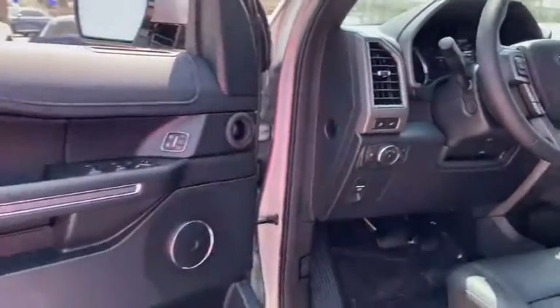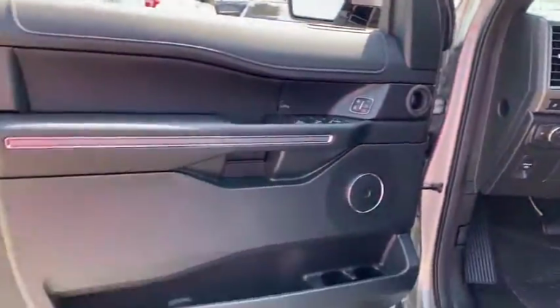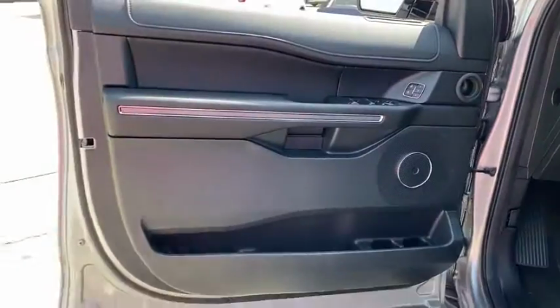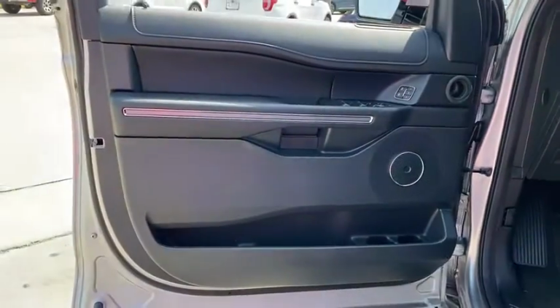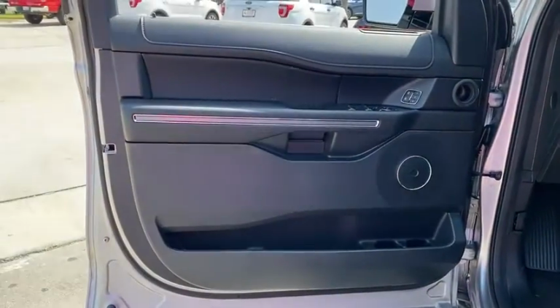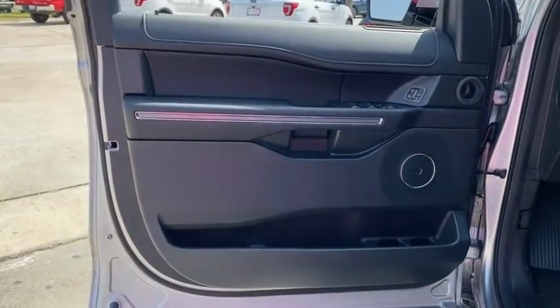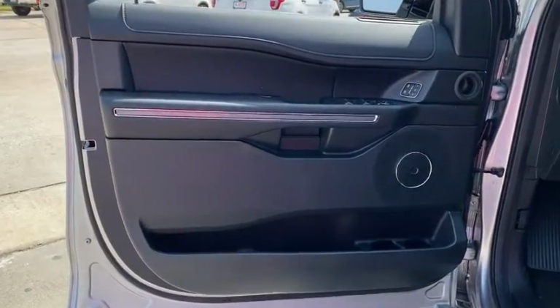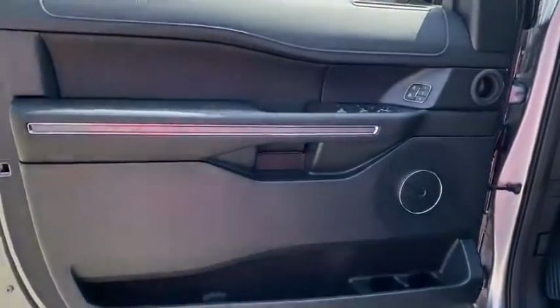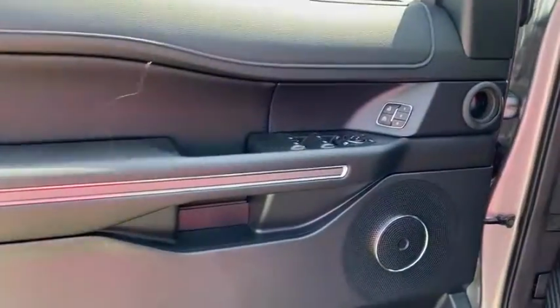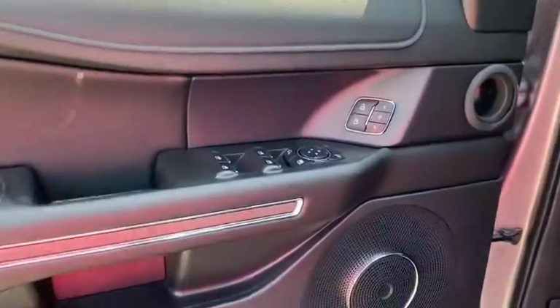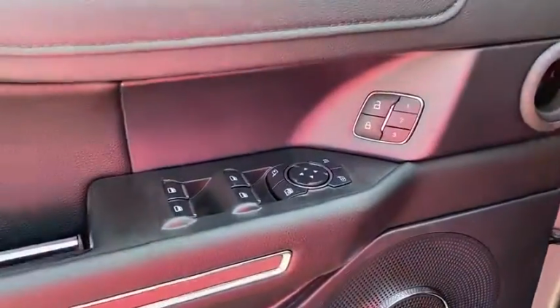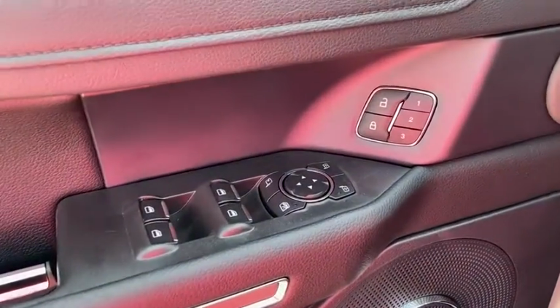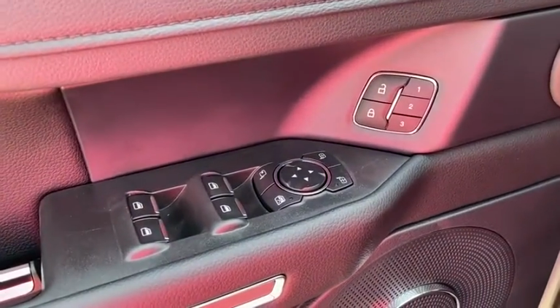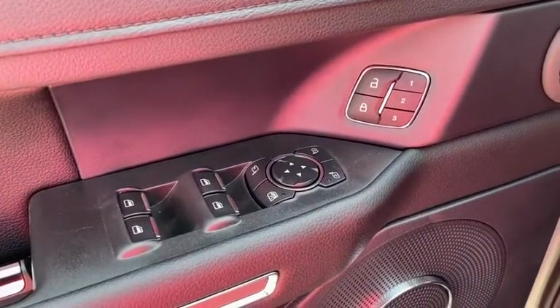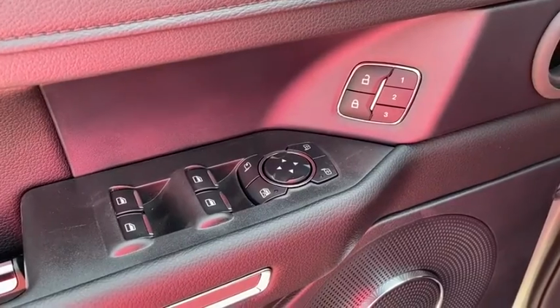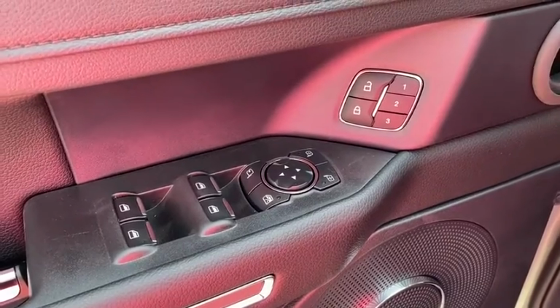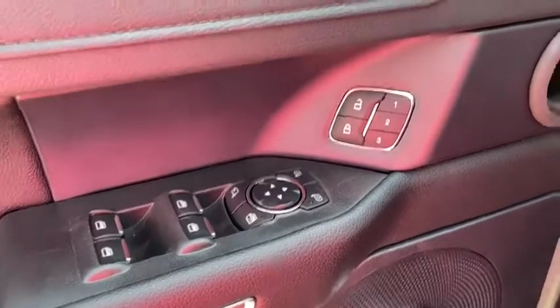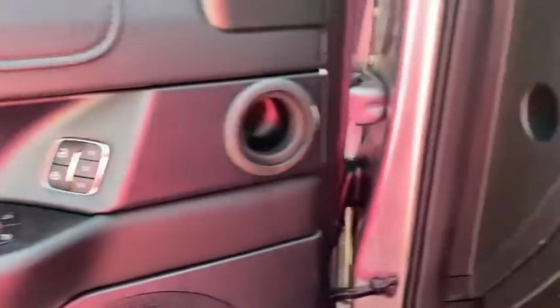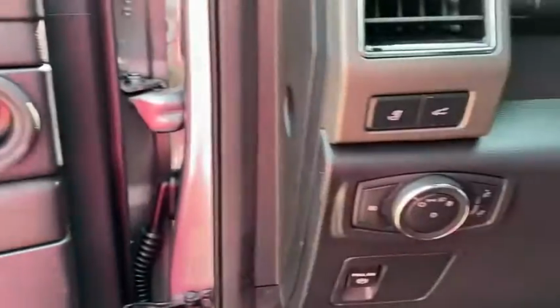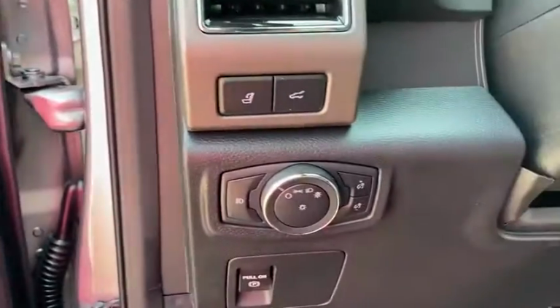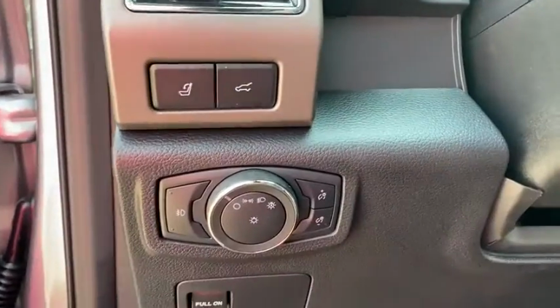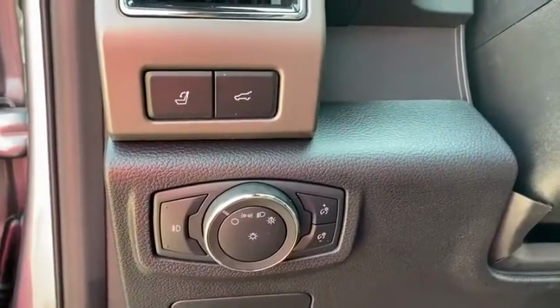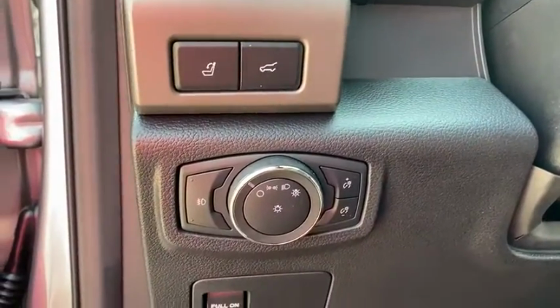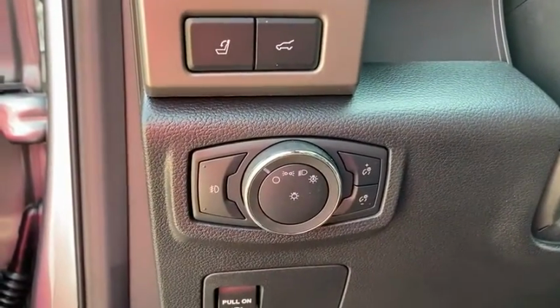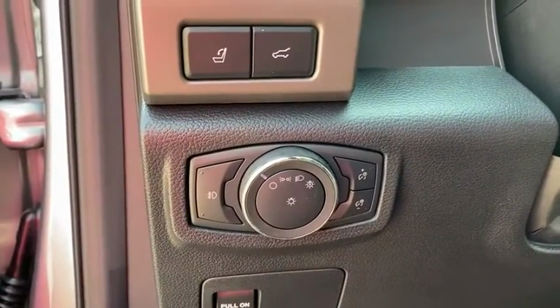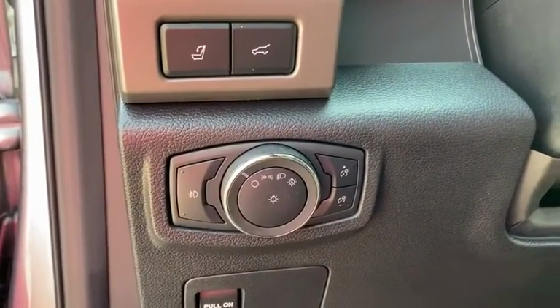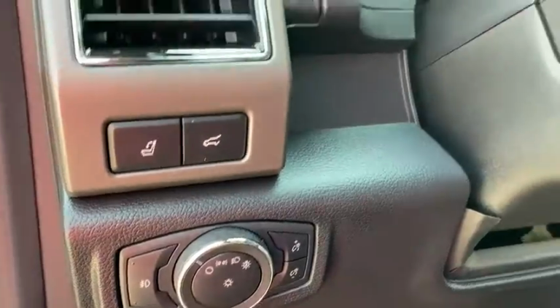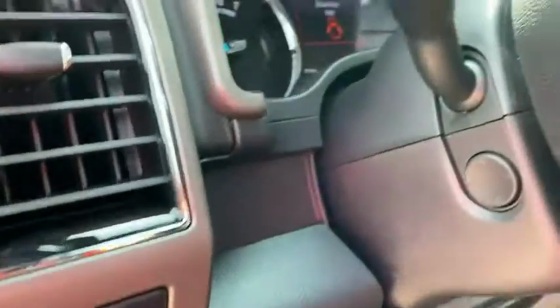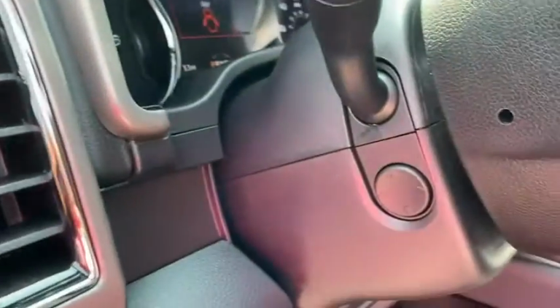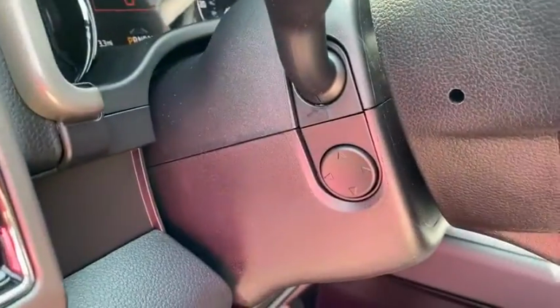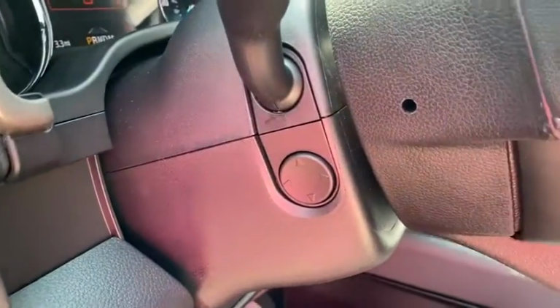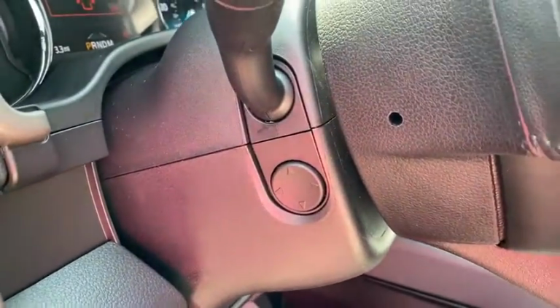Power steering, driver lumbar, adjustable steering wheel, ABS four-wheel, front floor mats, cruise control, four-wheel disc brakes, auto-off headlights, universal garage door opener, AM-FM stereo radio, rear defrost.